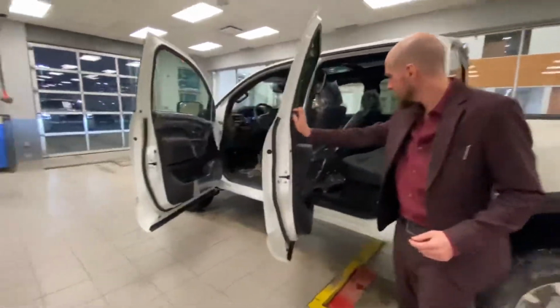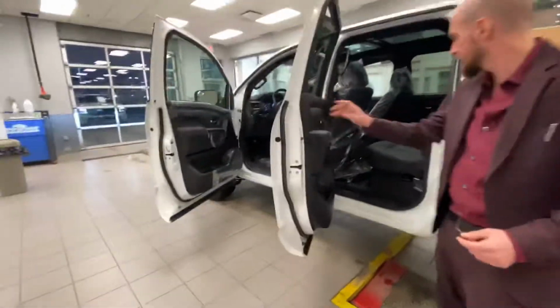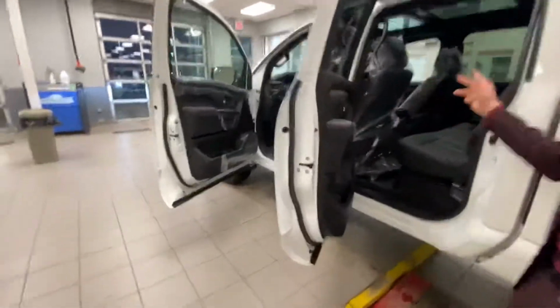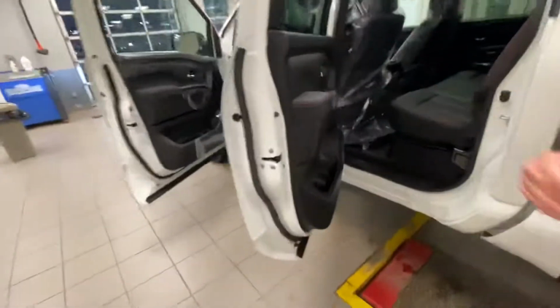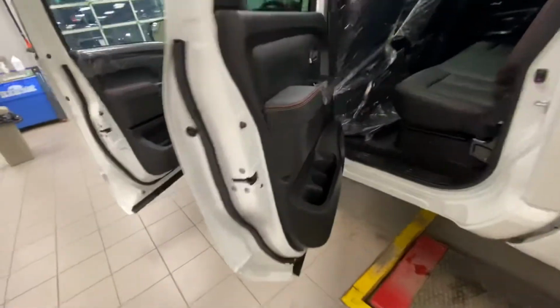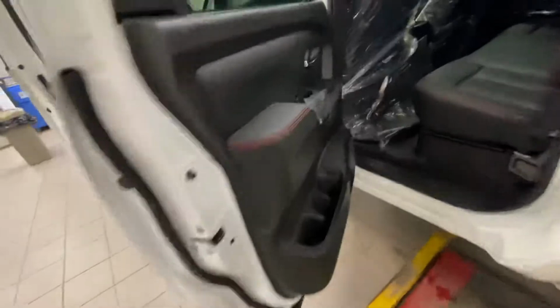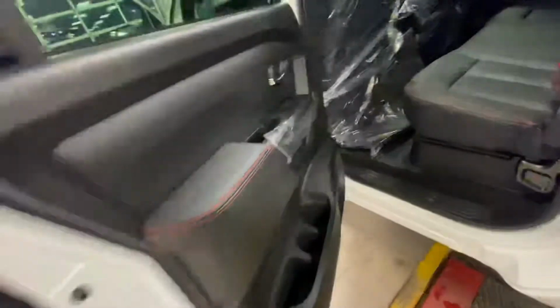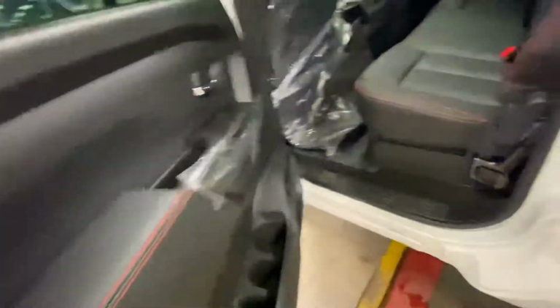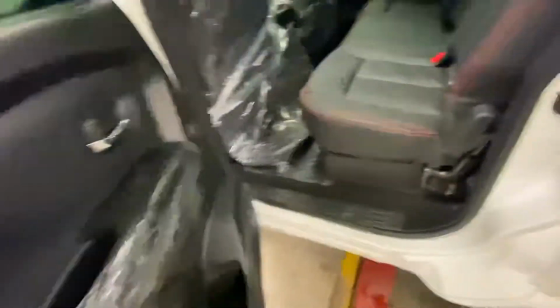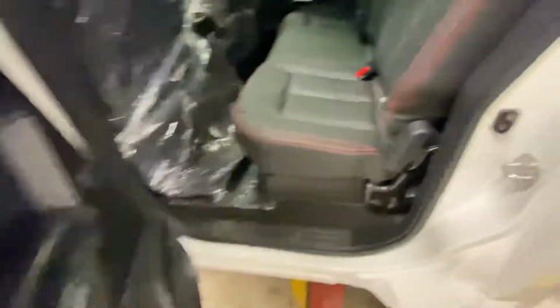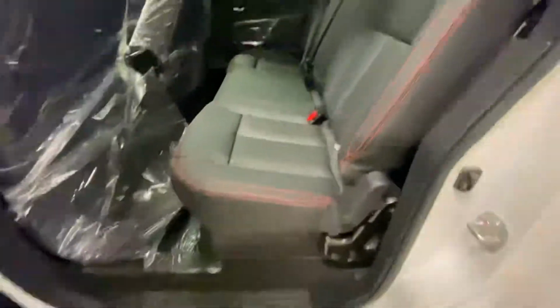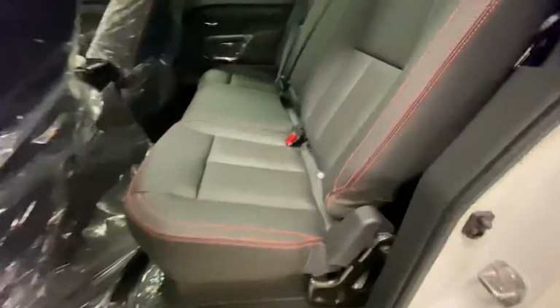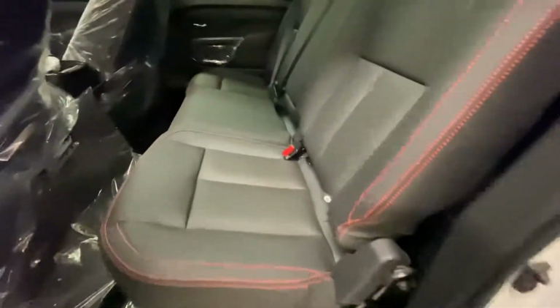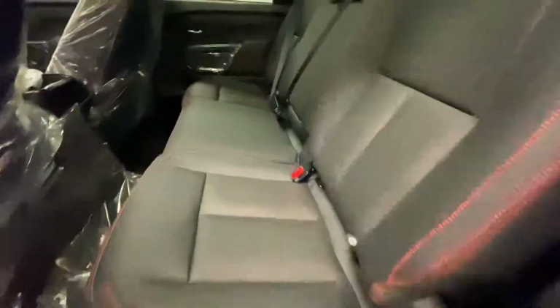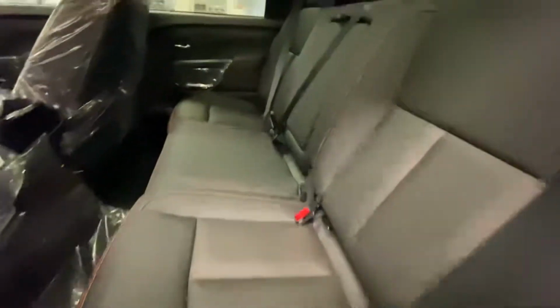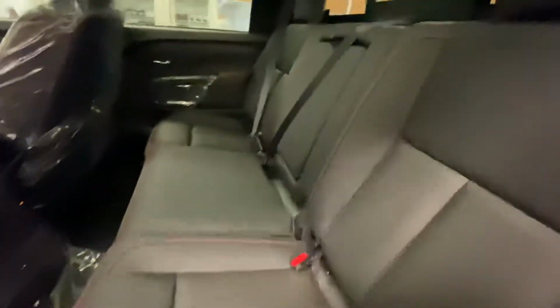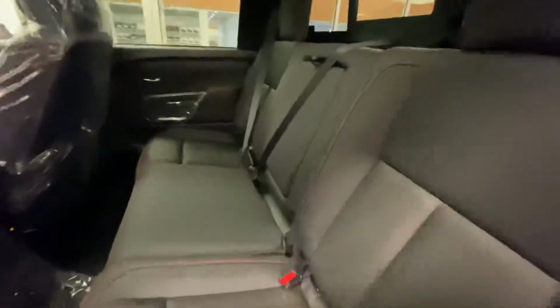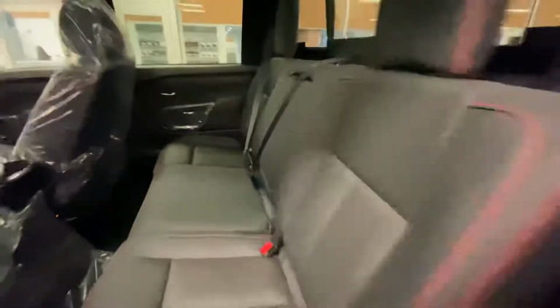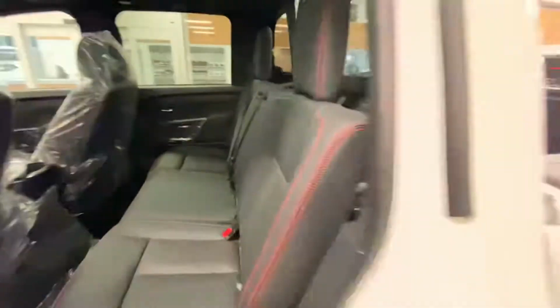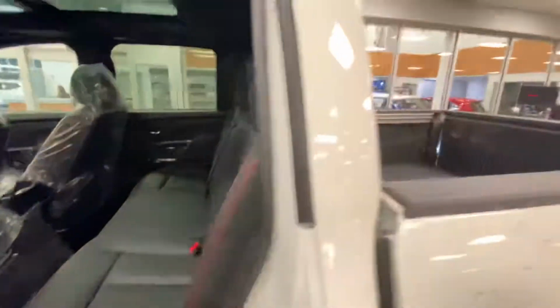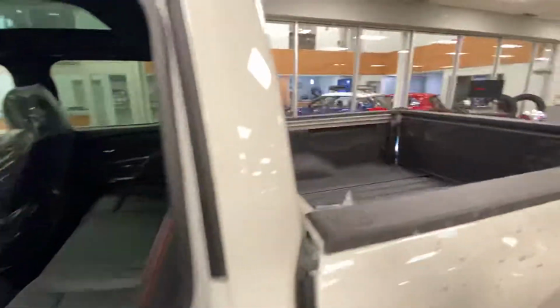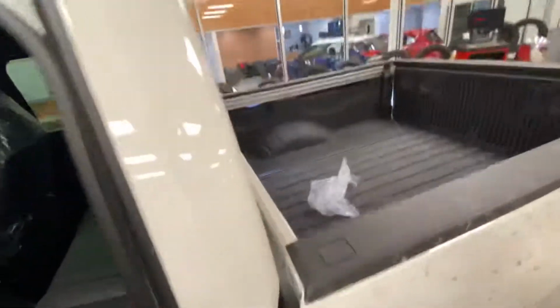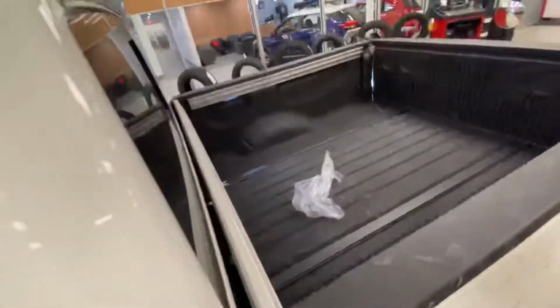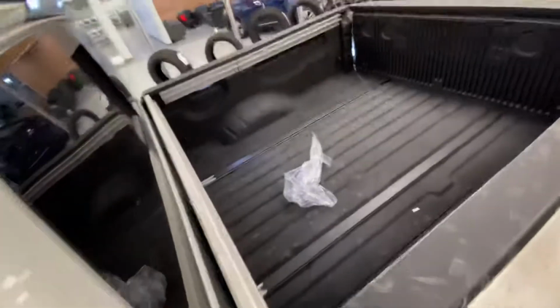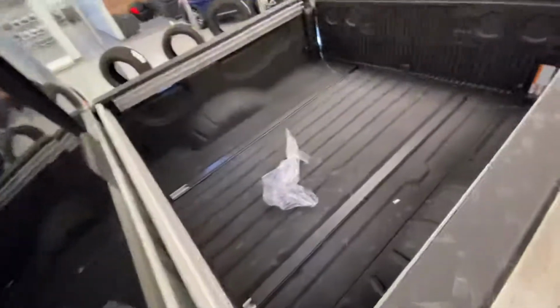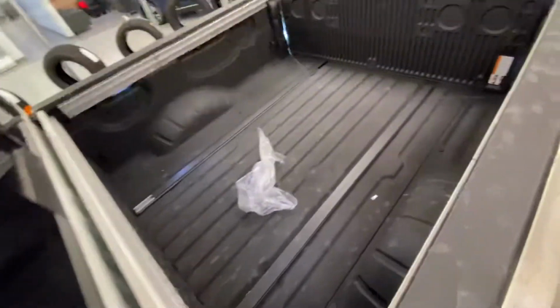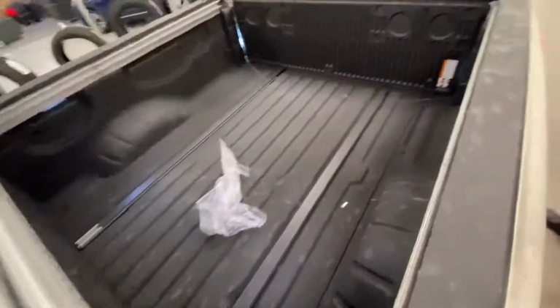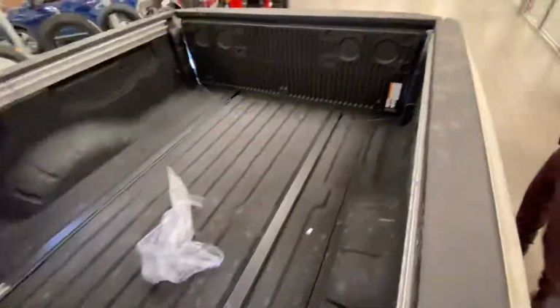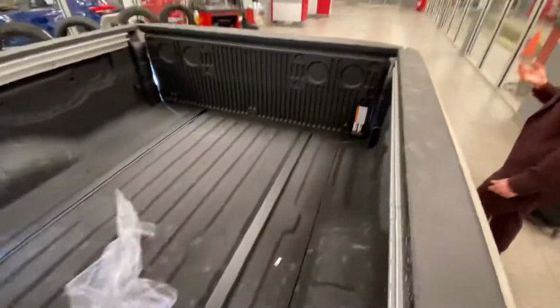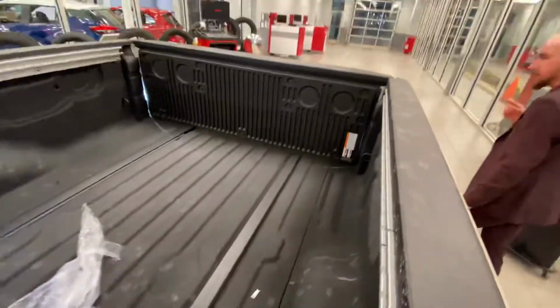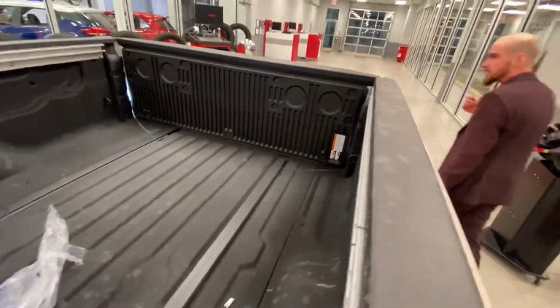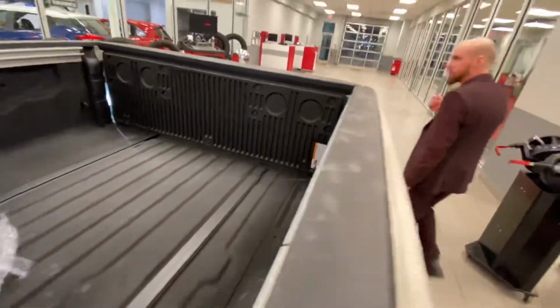In the back of course we're gonna have that red contrast stitching, and into the box — spray-in box liner, utility track. All them same goodies.